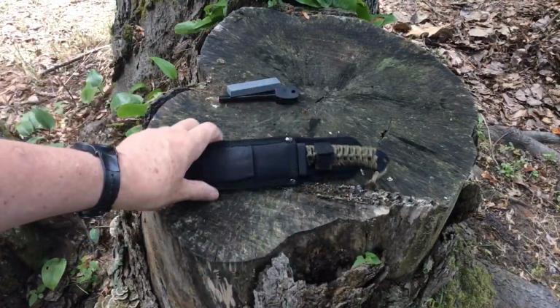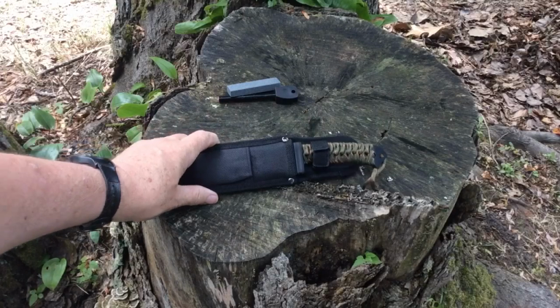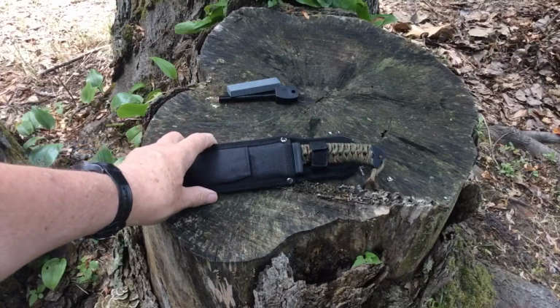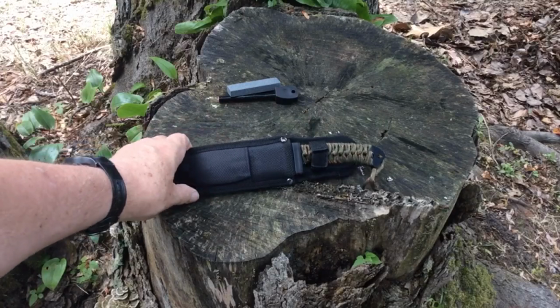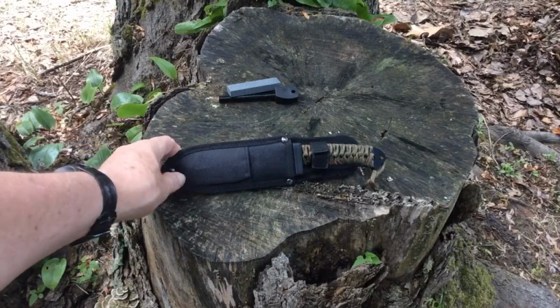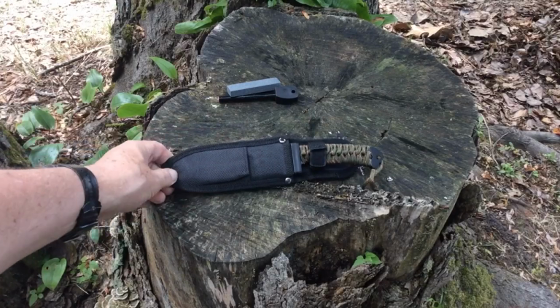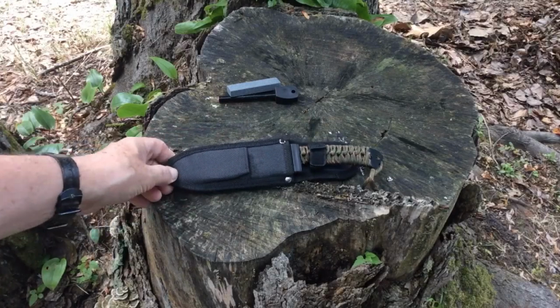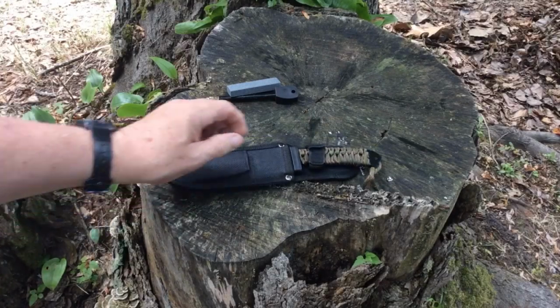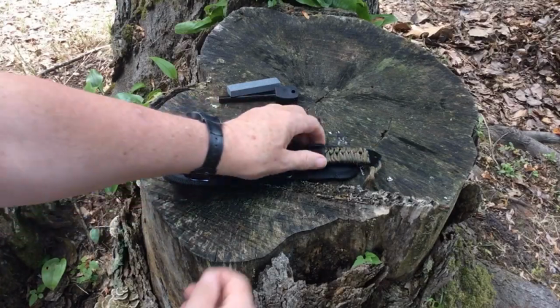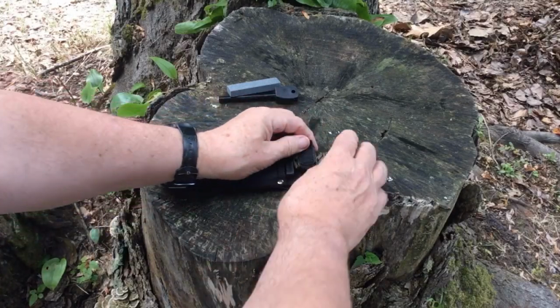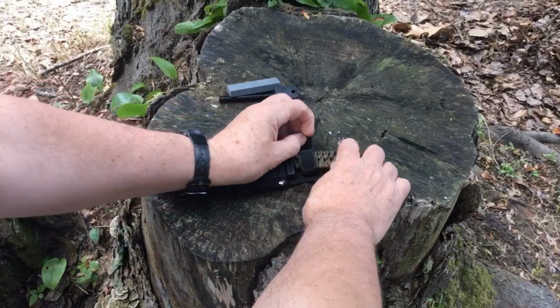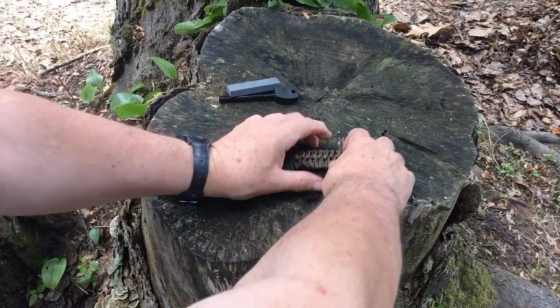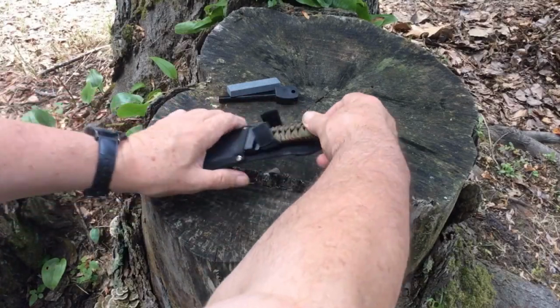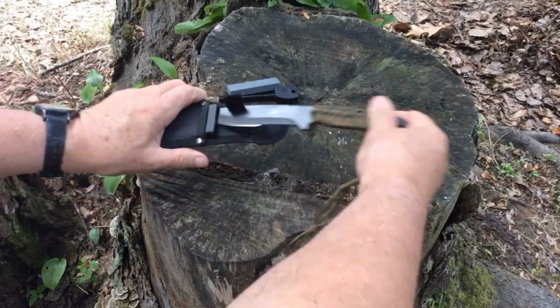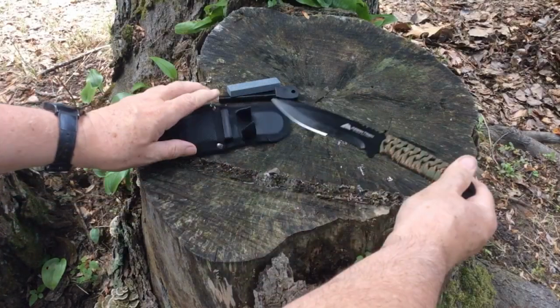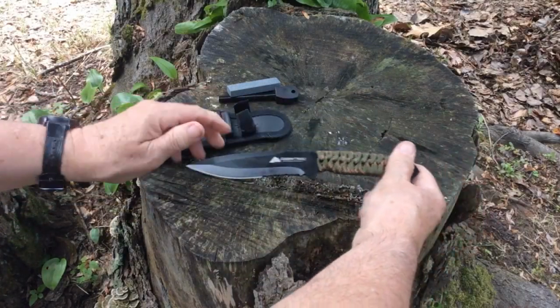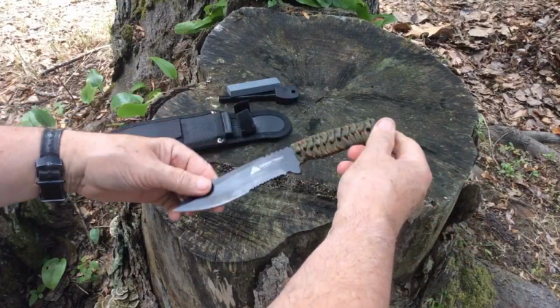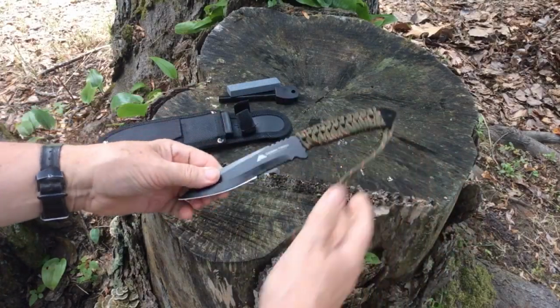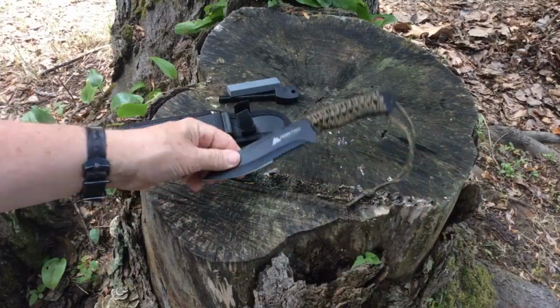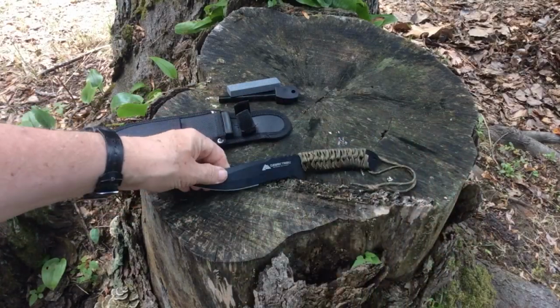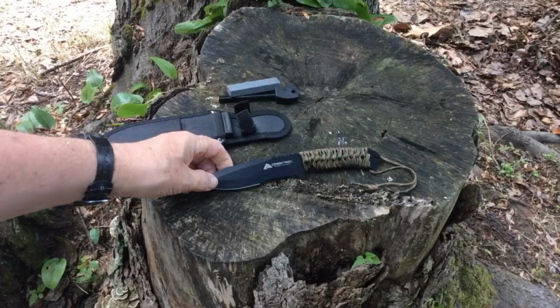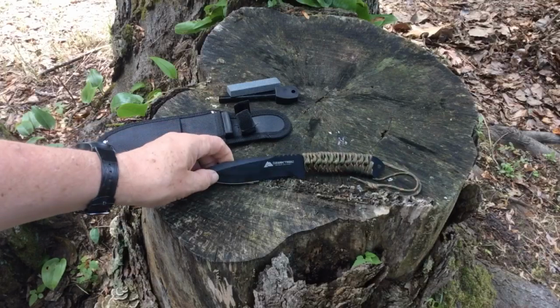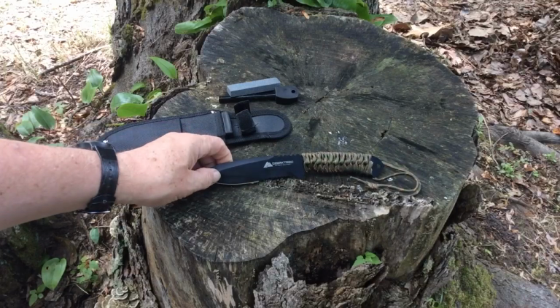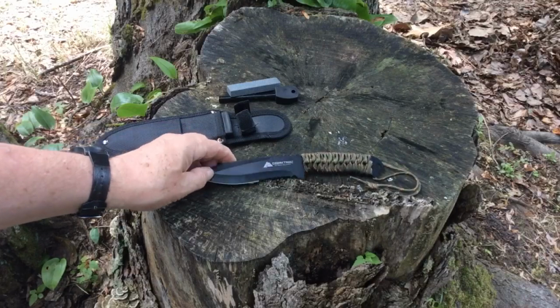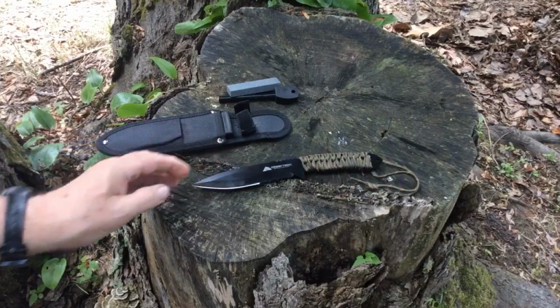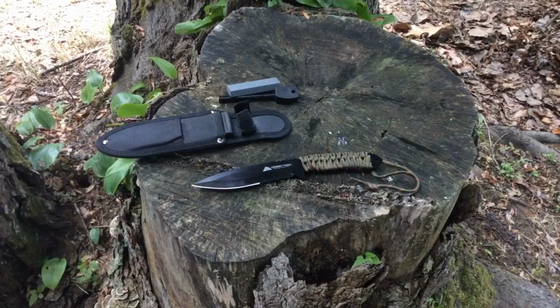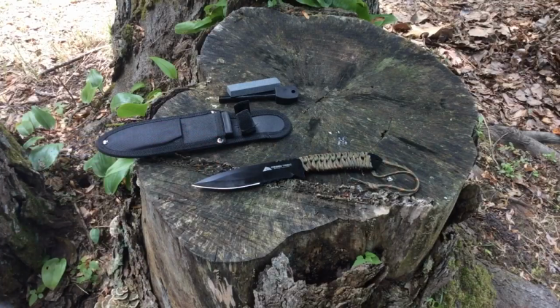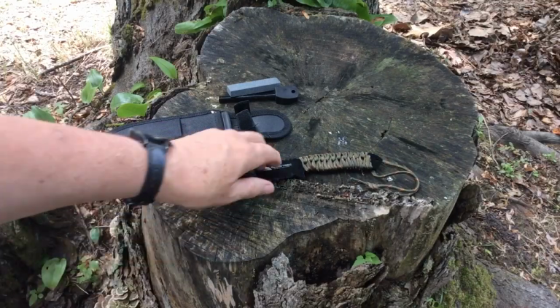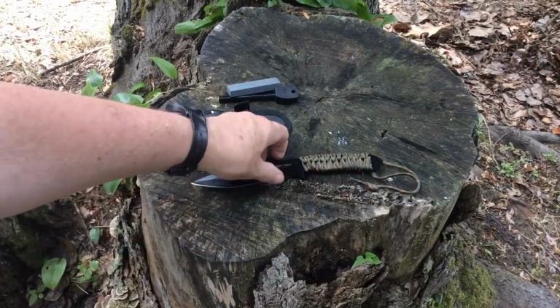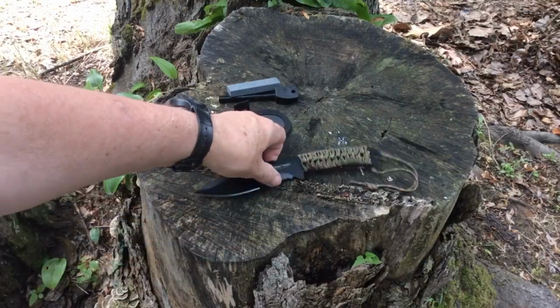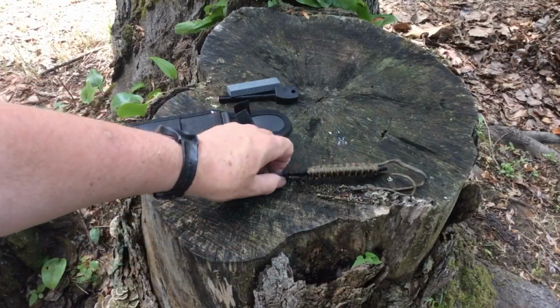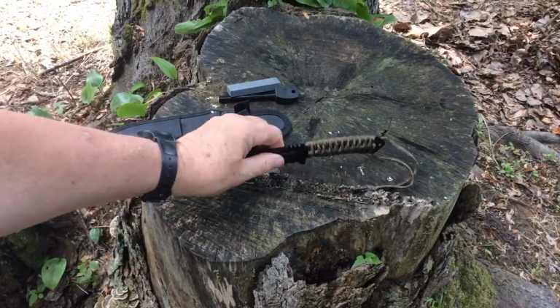You definitely want to use the velcro latch here on the case to secure it. Now let's look at the general knife itself.